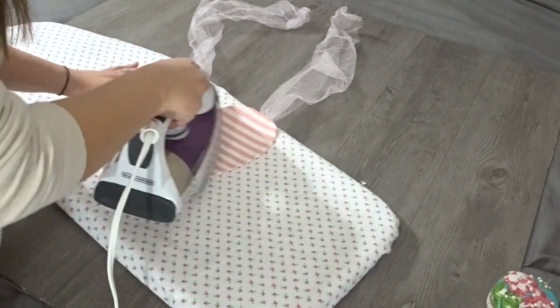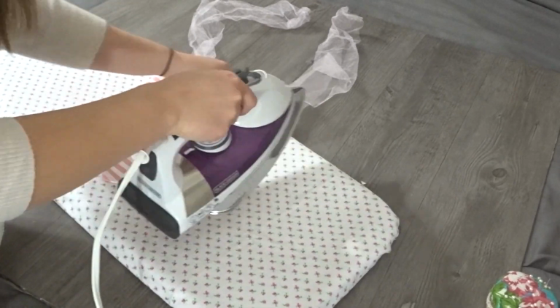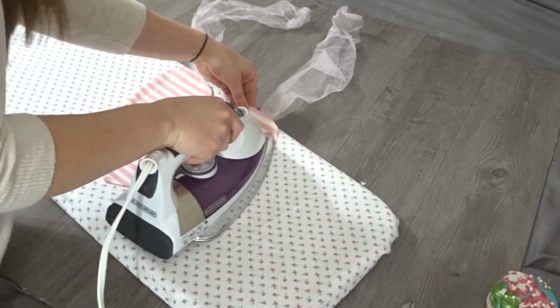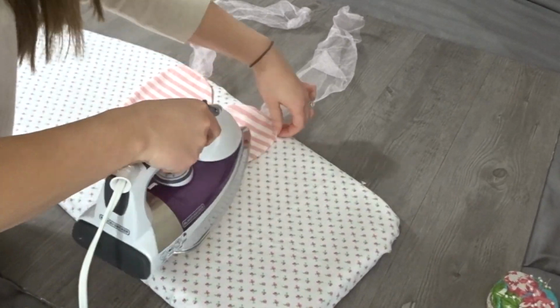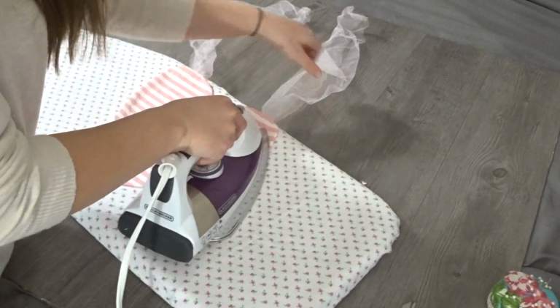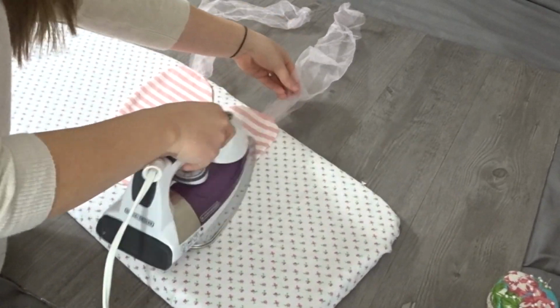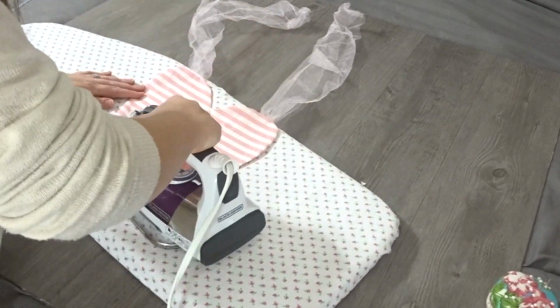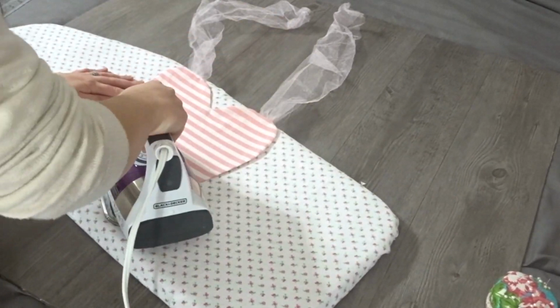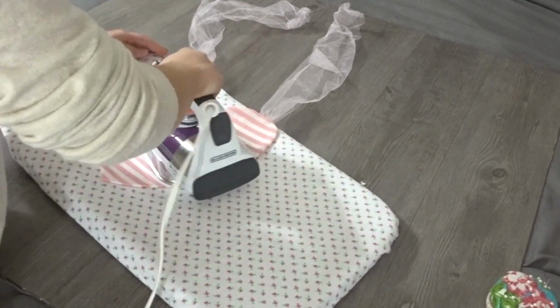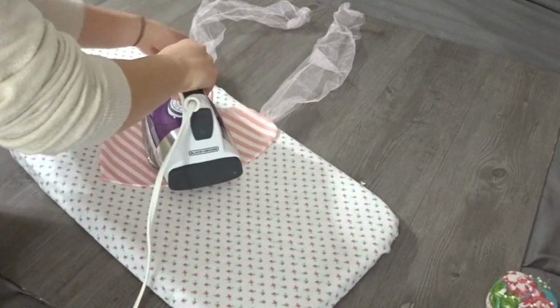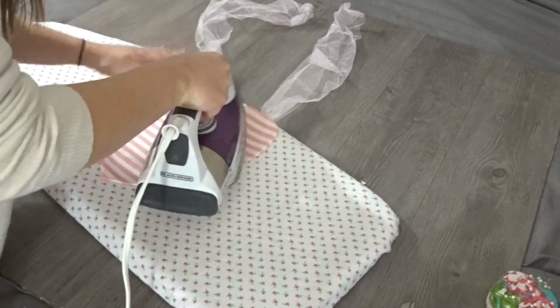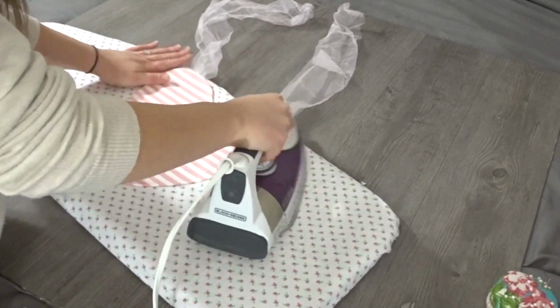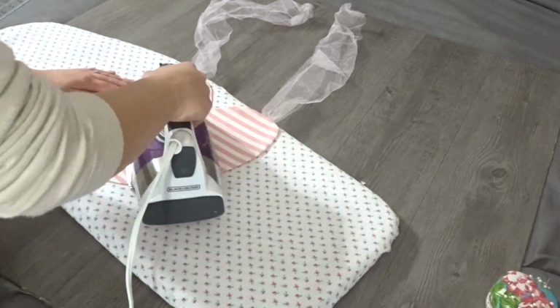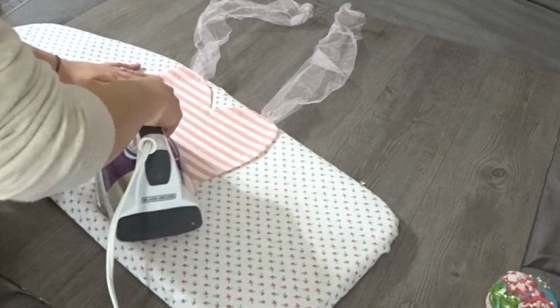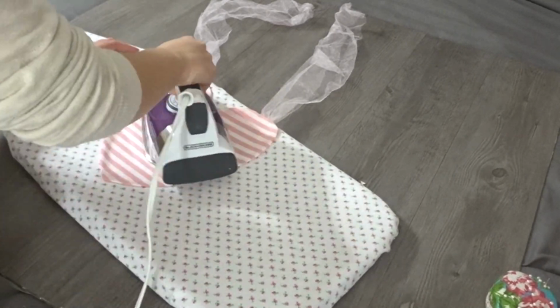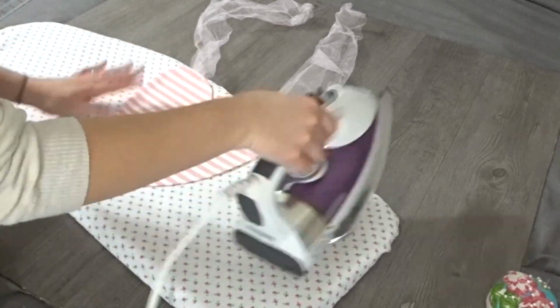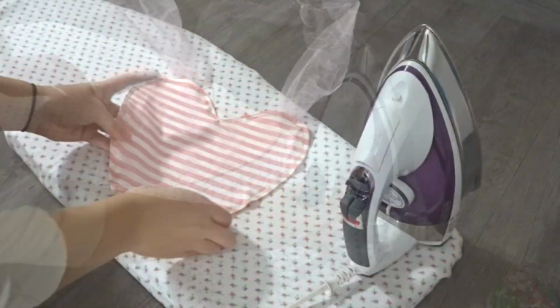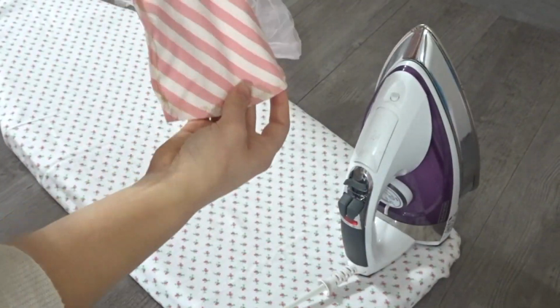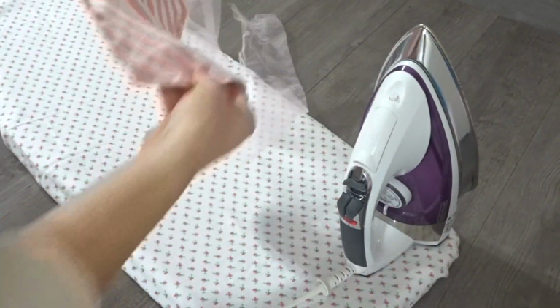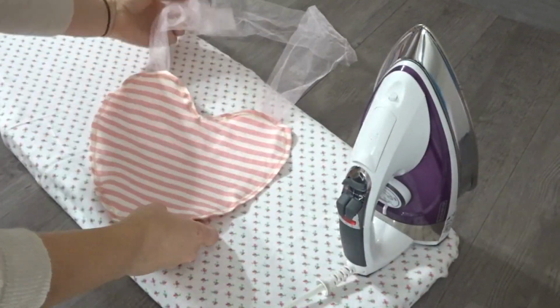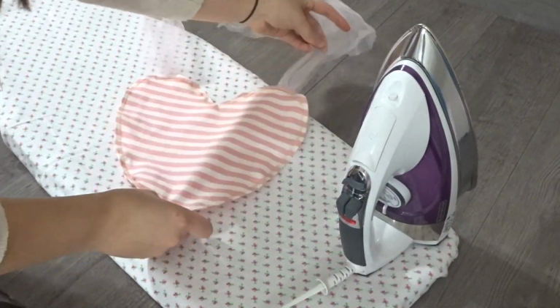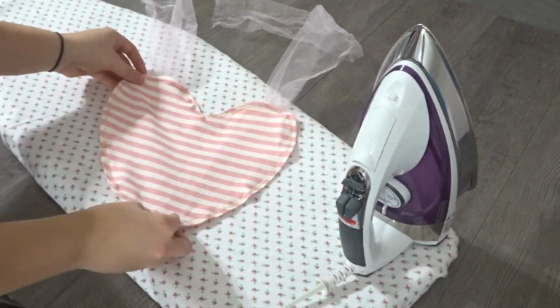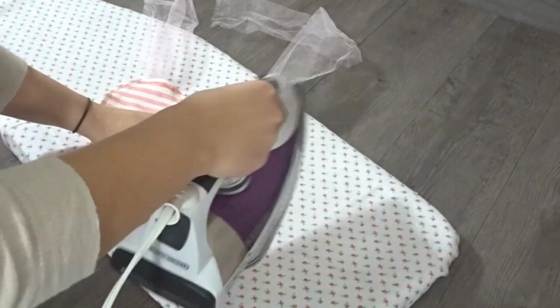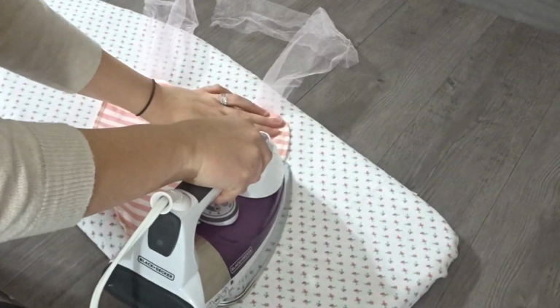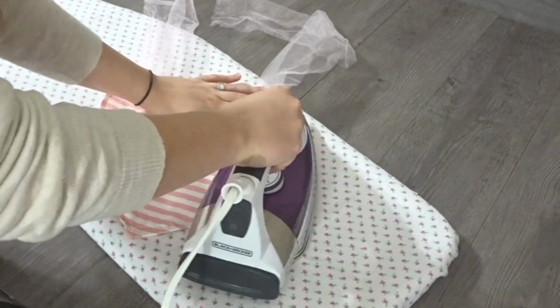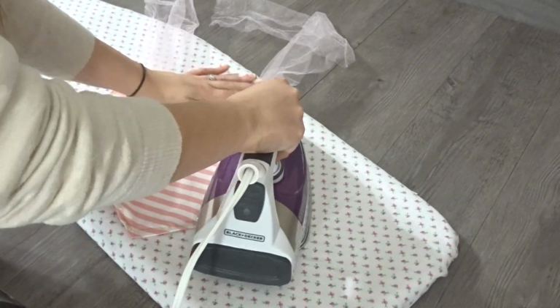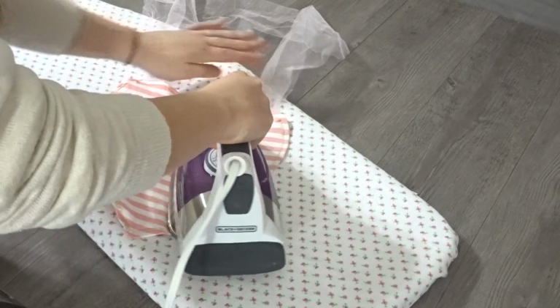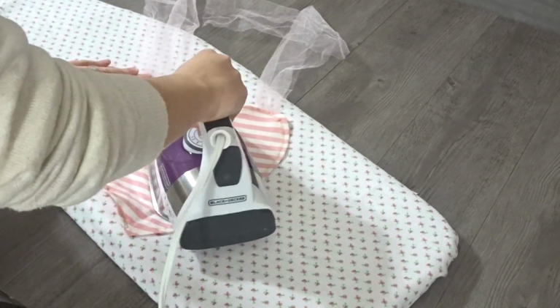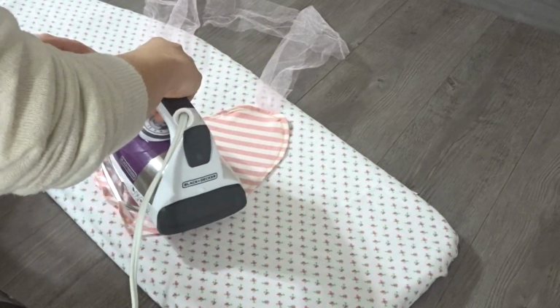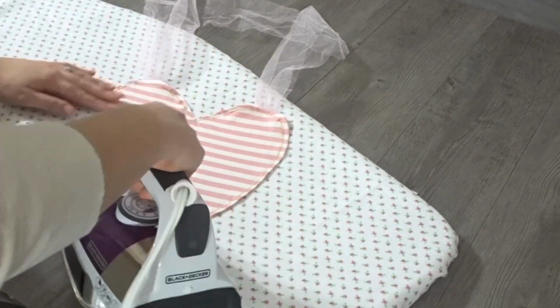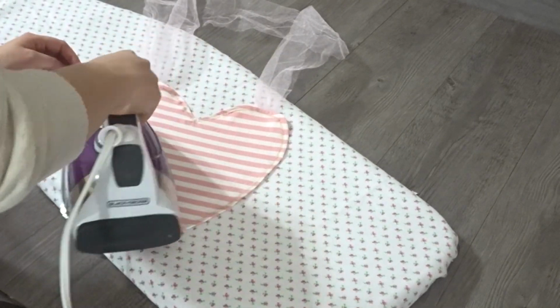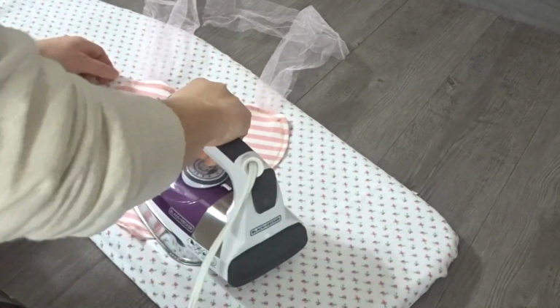Then to close that hole that we made to turn it right side out, we're going to go ahead and top stitch all the way around this to close that up and give it a nice cute little look, and then iron again just to make sure it's flat.